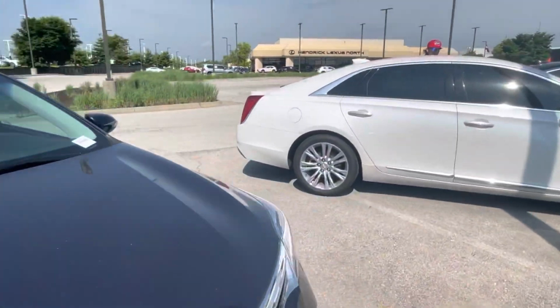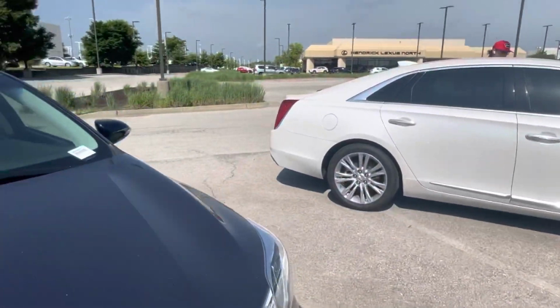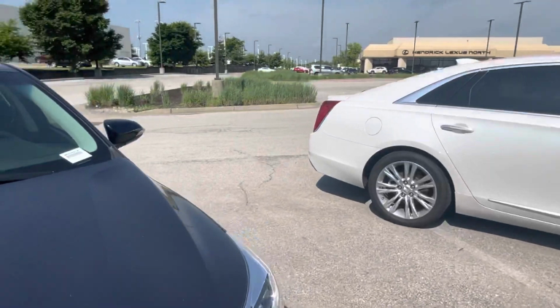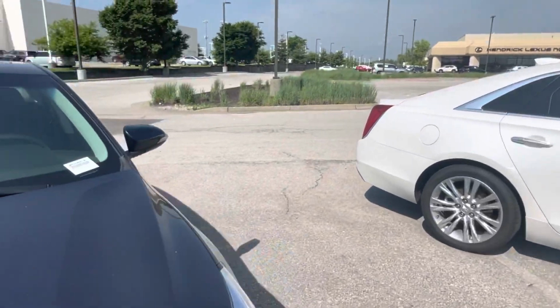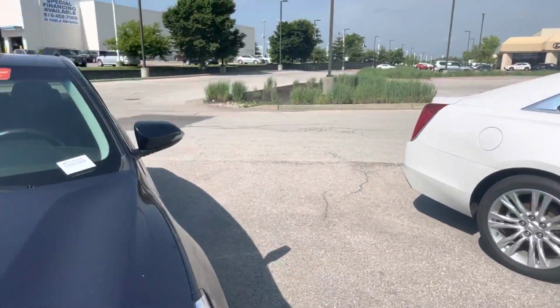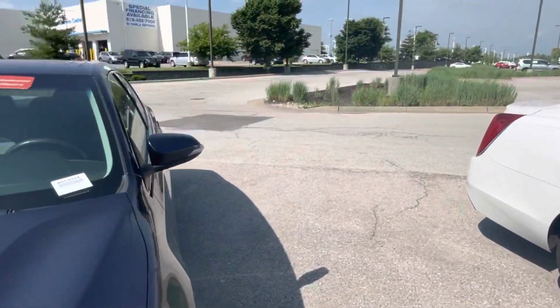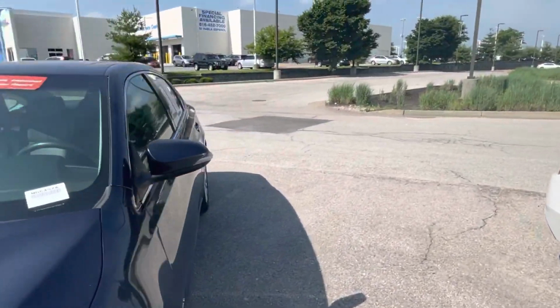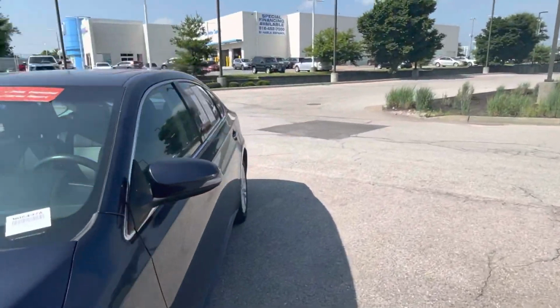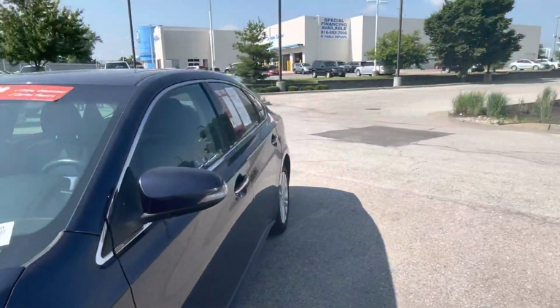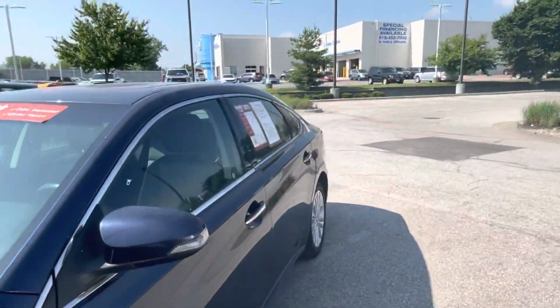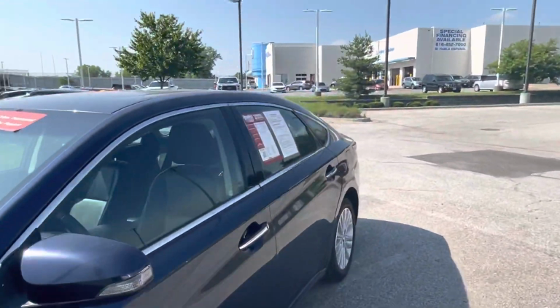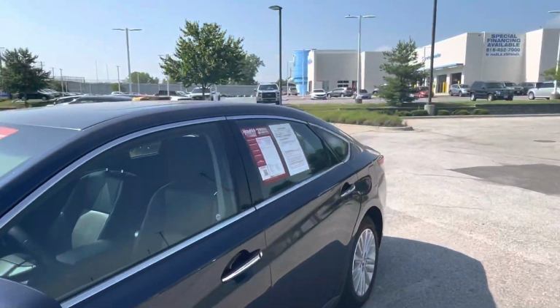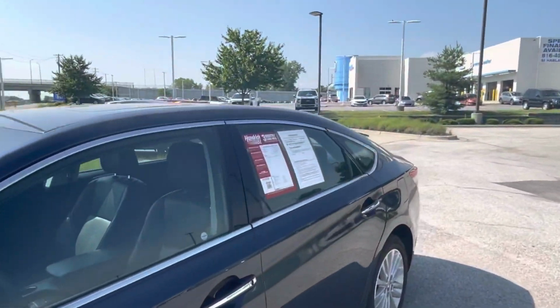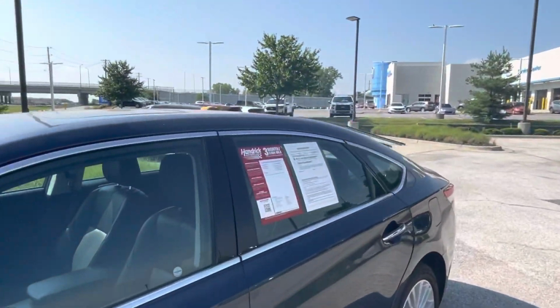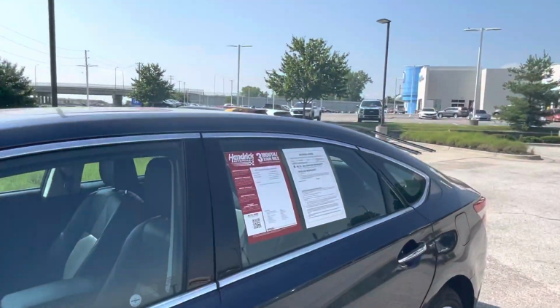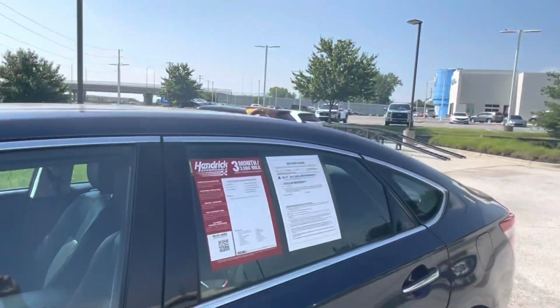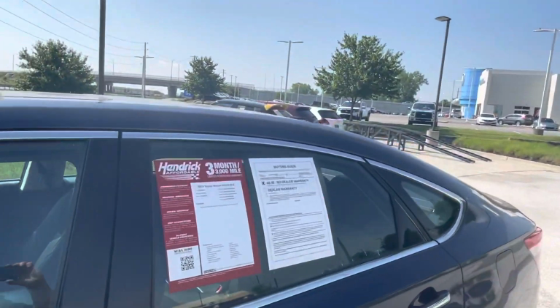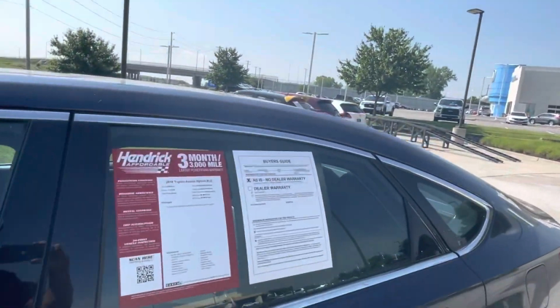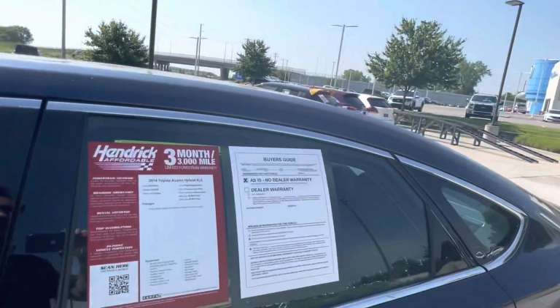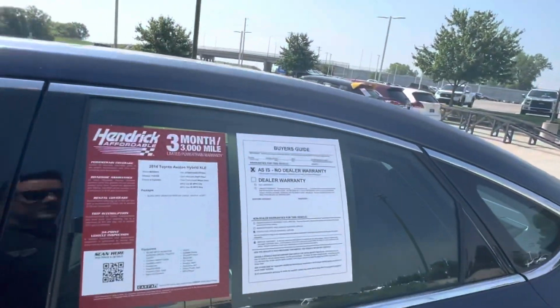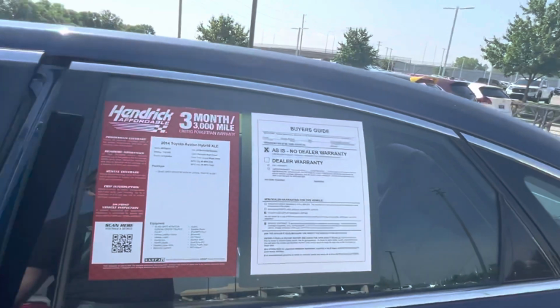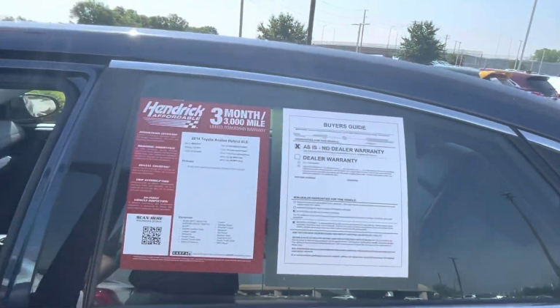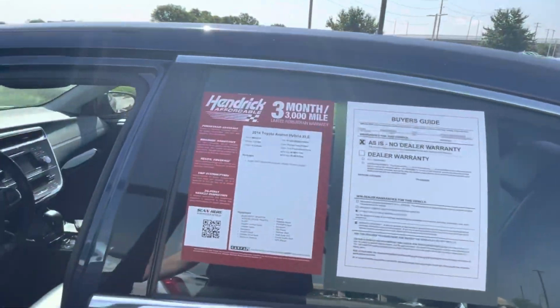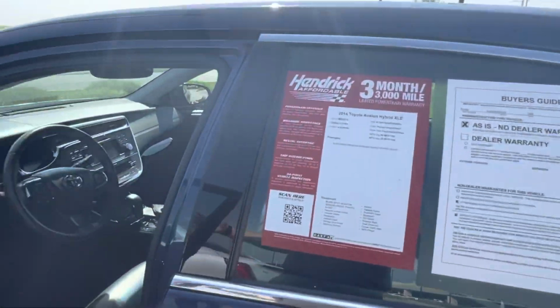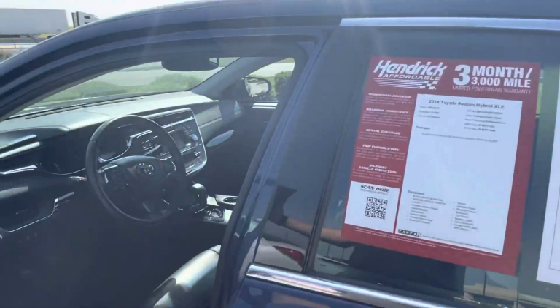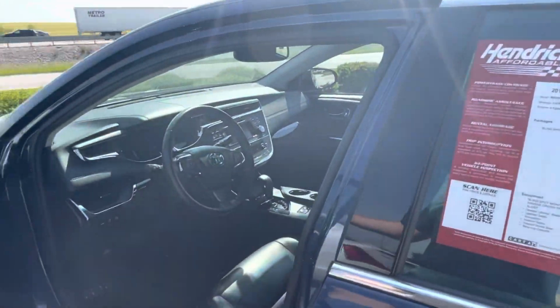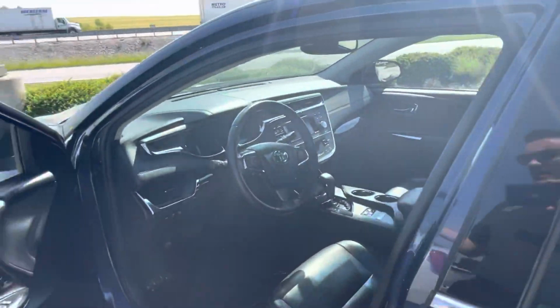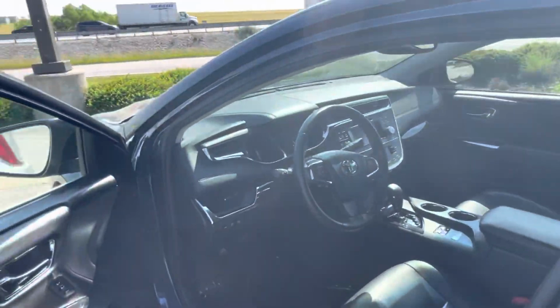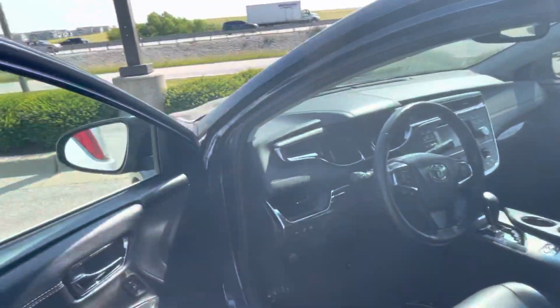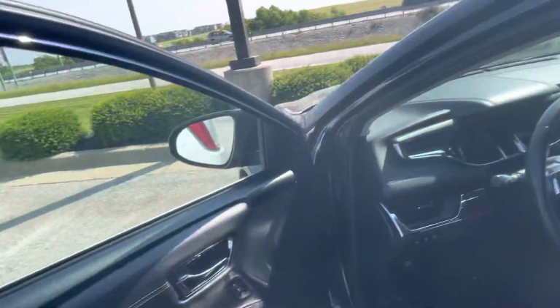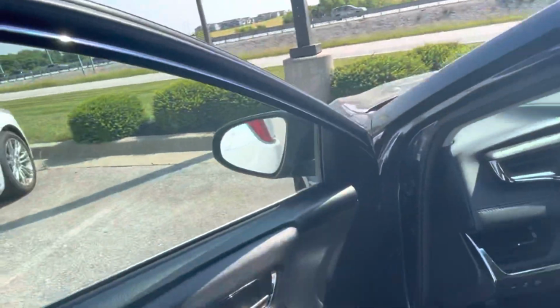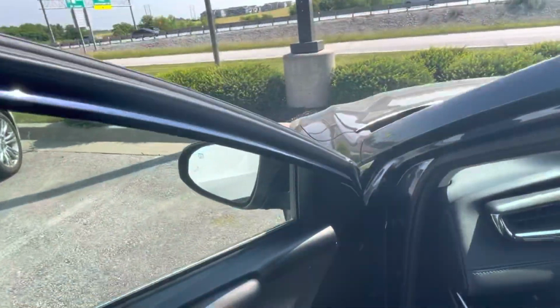I'll go ahead and get inside and start it up for you. This one does come with a Hendrick affordable 3-month, 3,000-mile warranty, just for a little bit of peace of mind whenever you're buying this car.